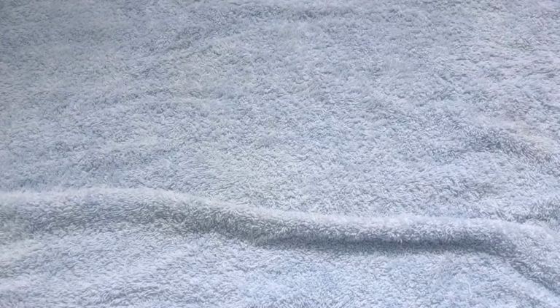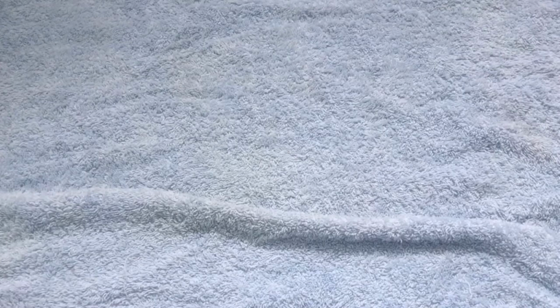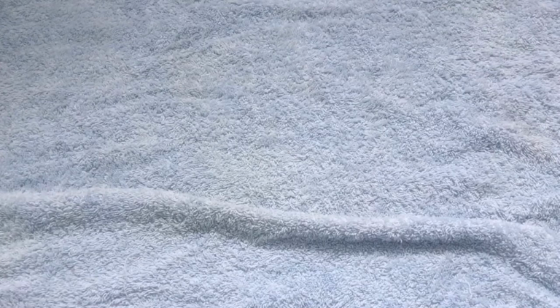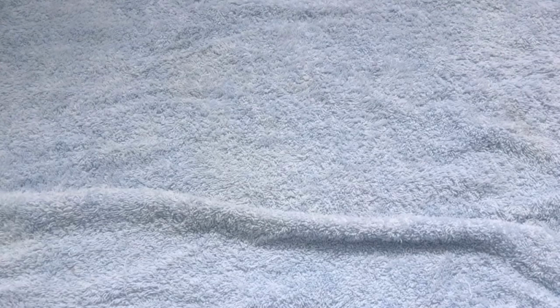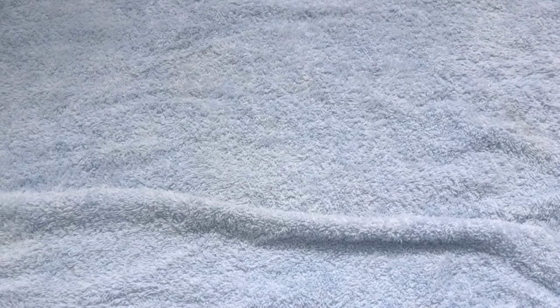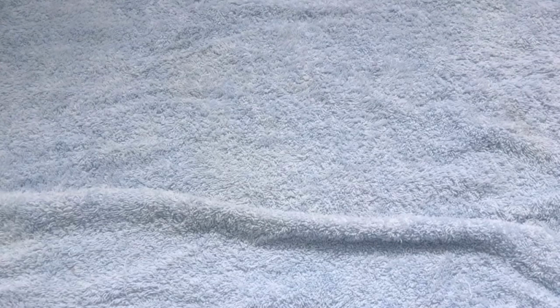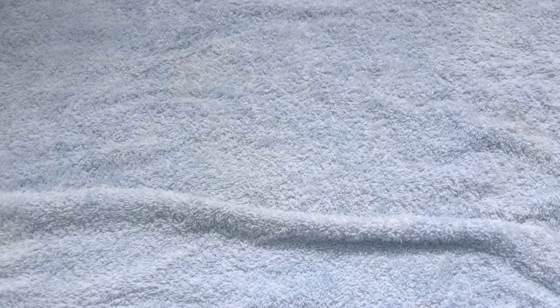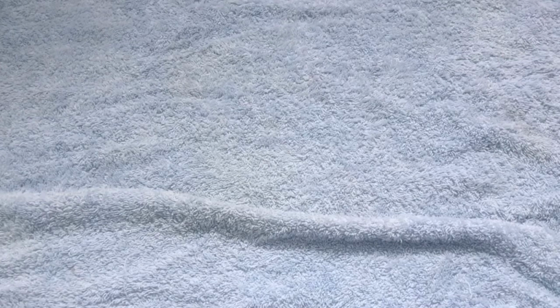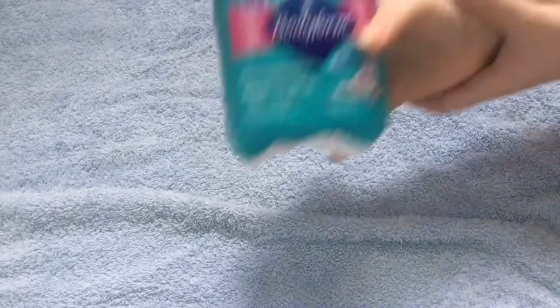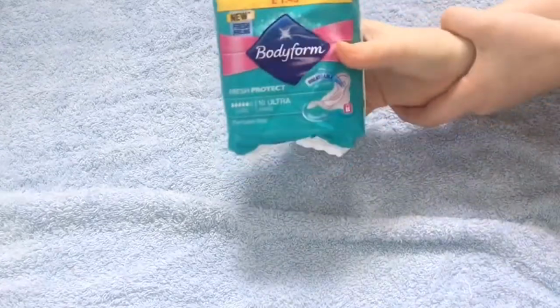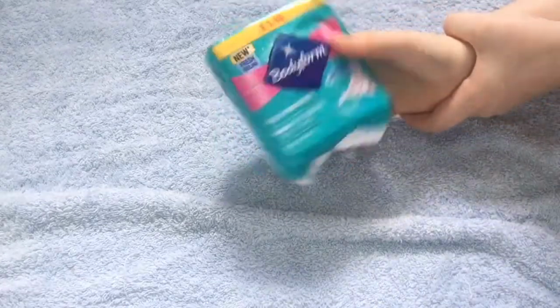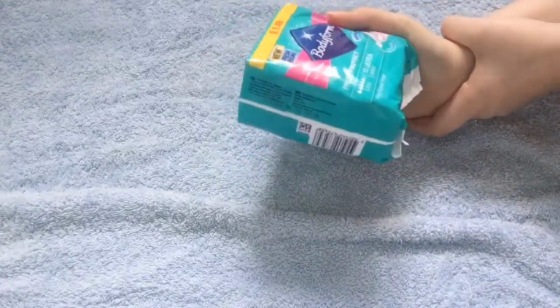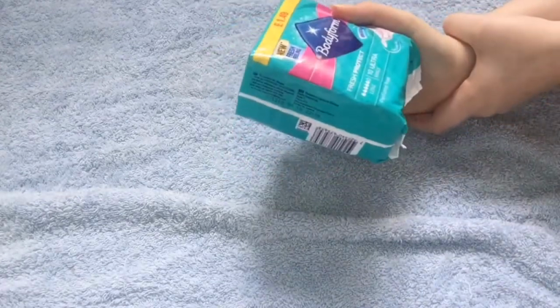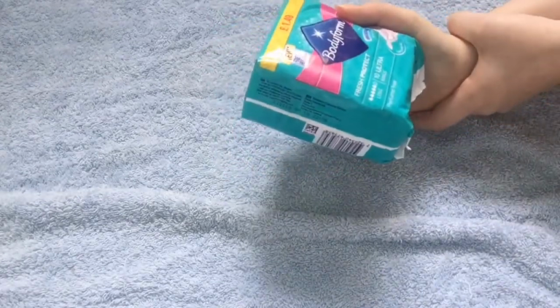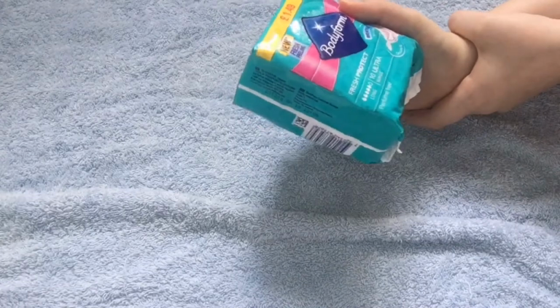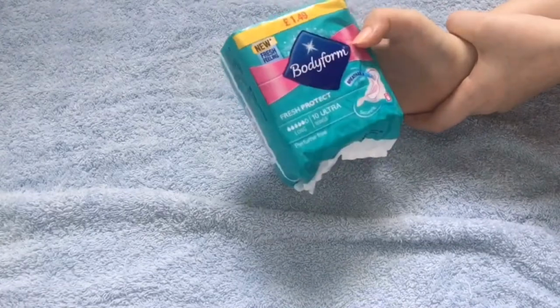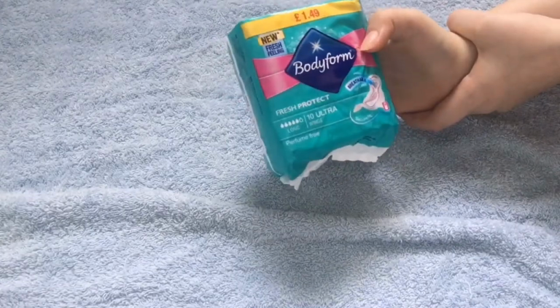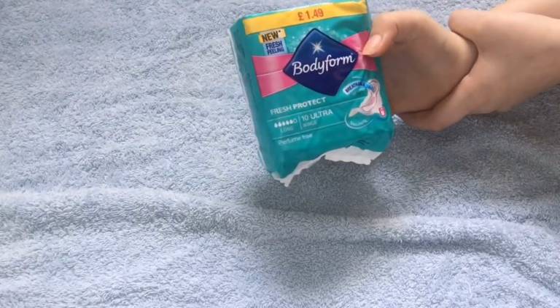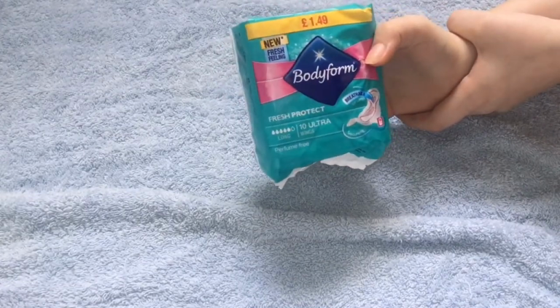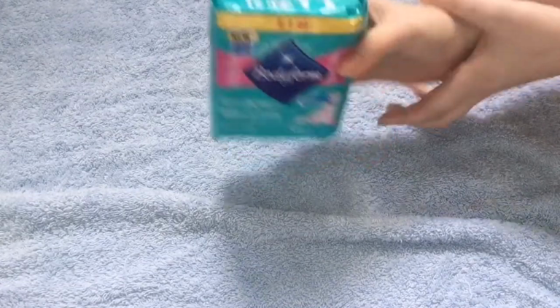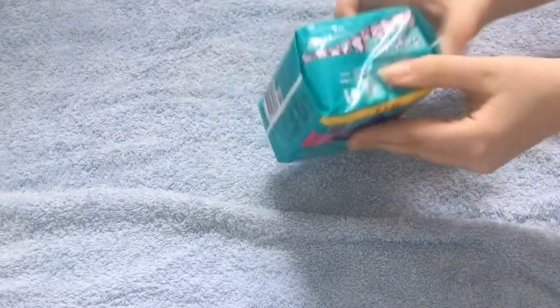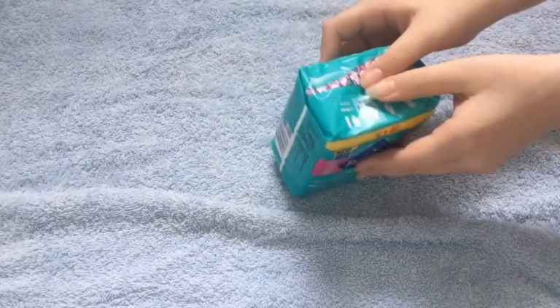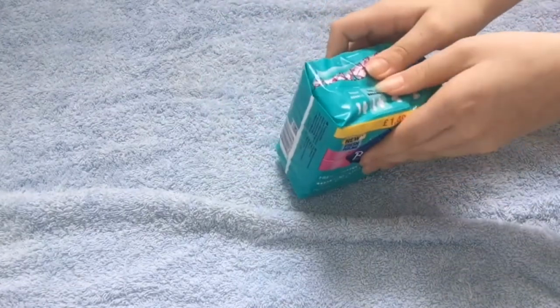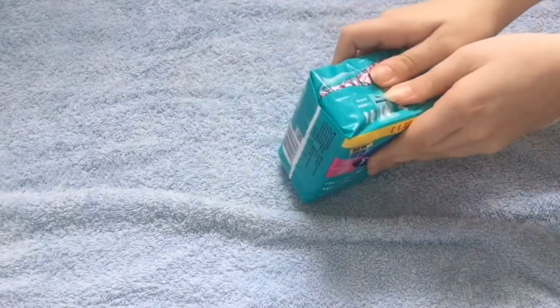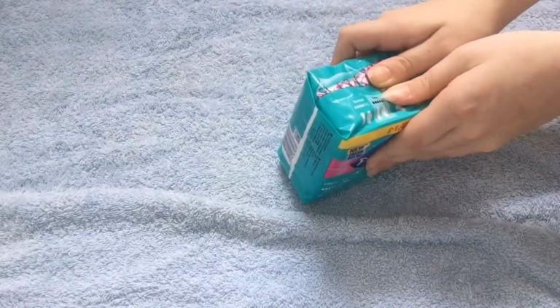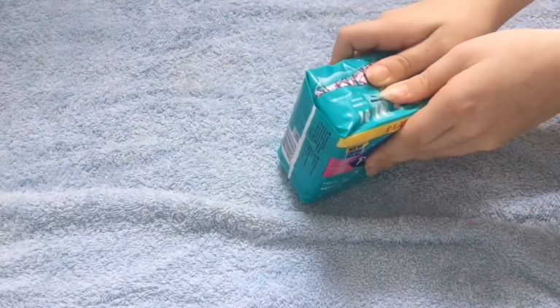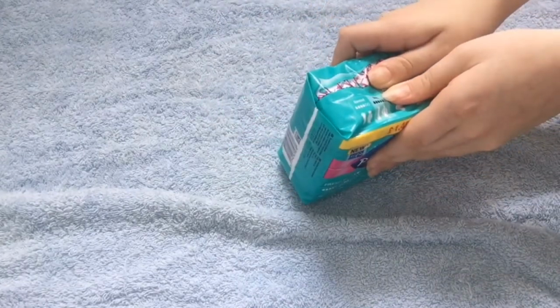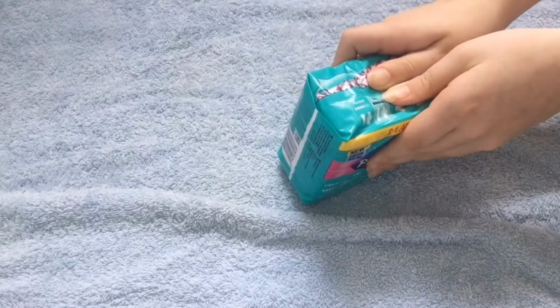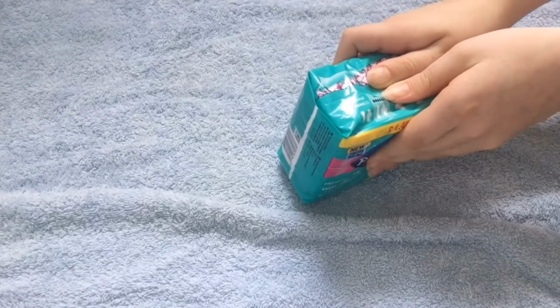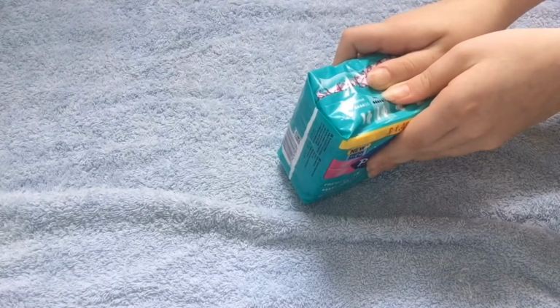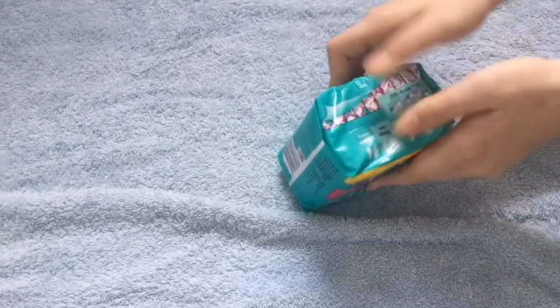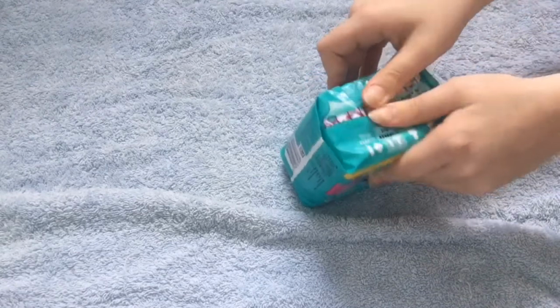So the next thing that I got from Savers was the Bodyform 10 Ultra Wings Long. And these were also 89p.